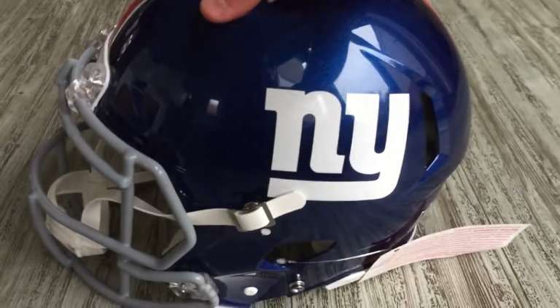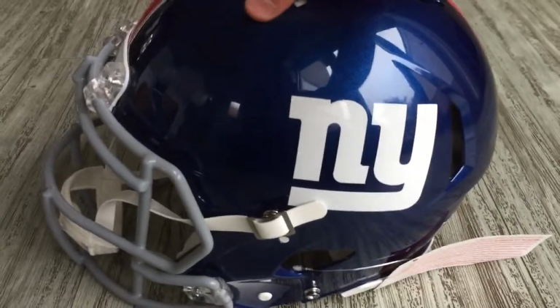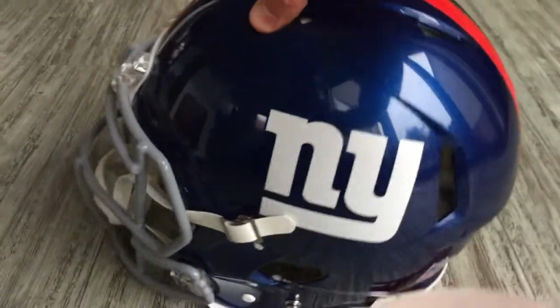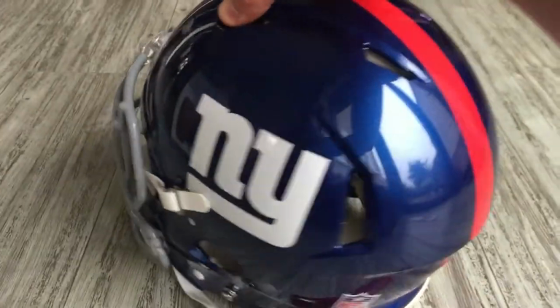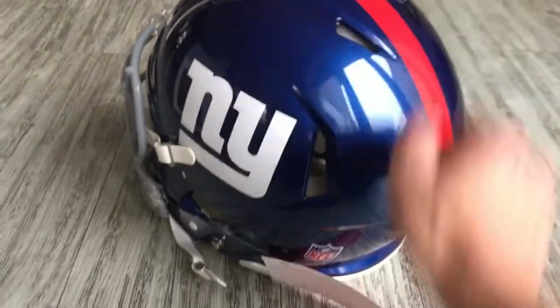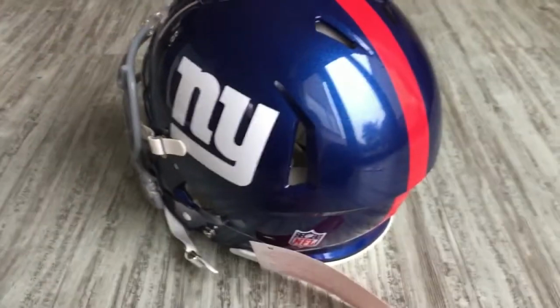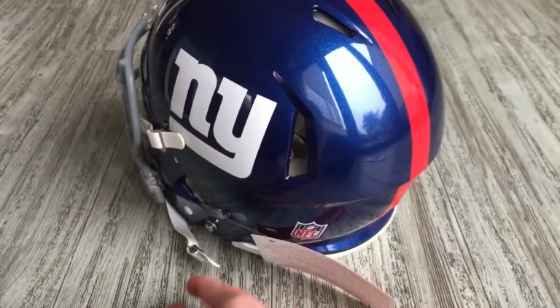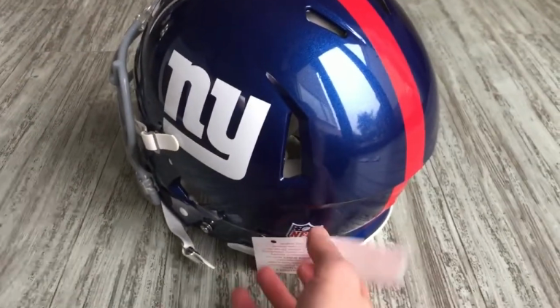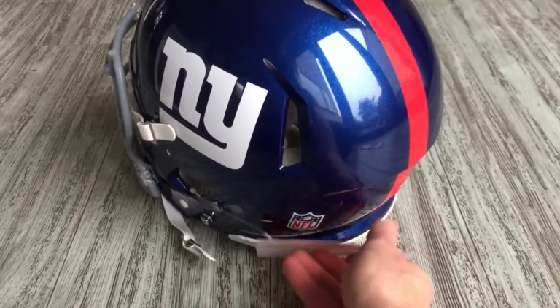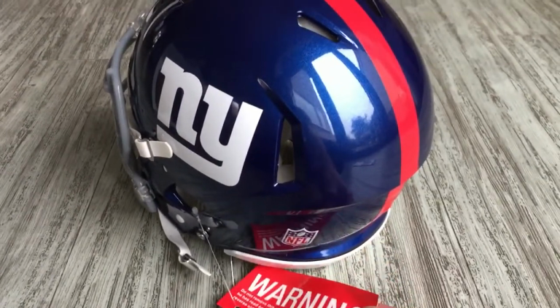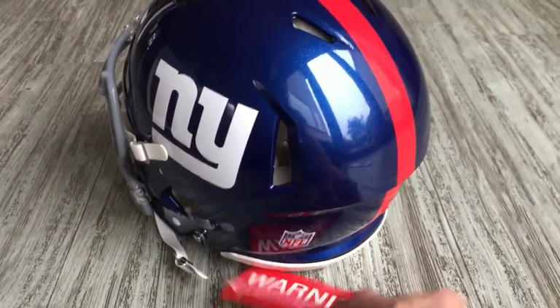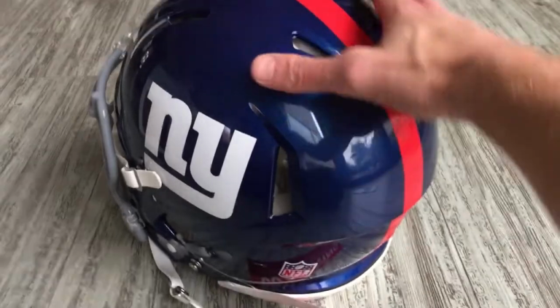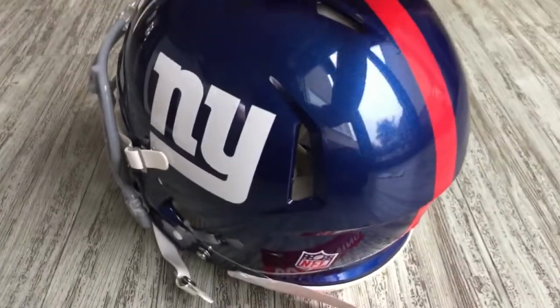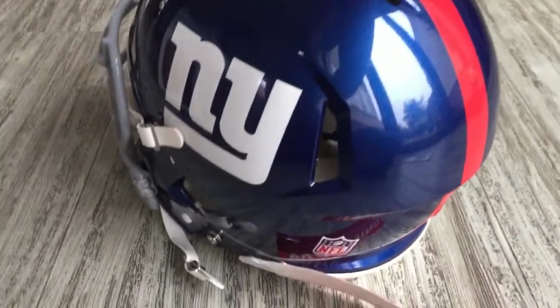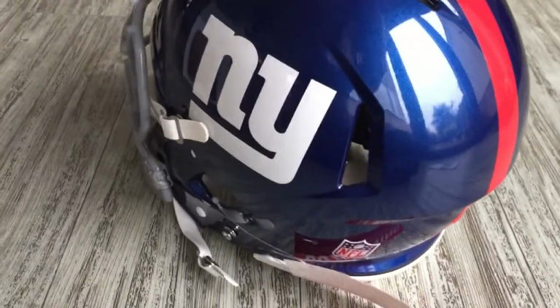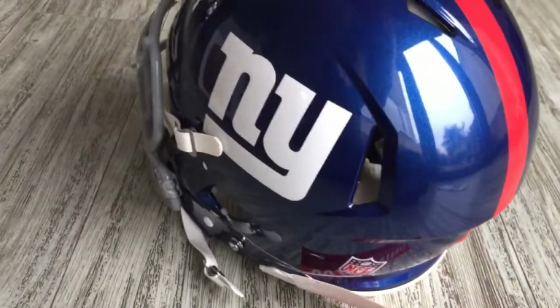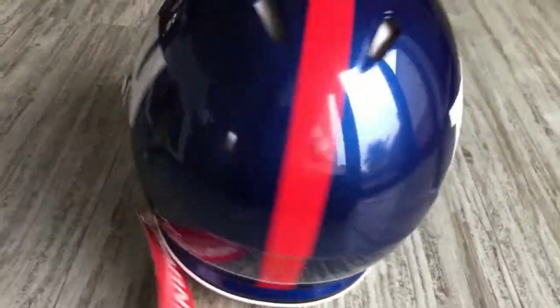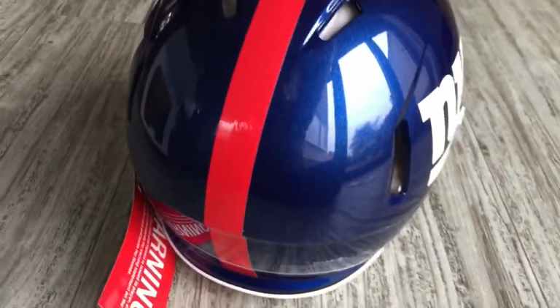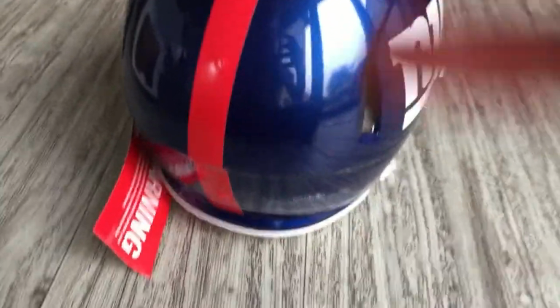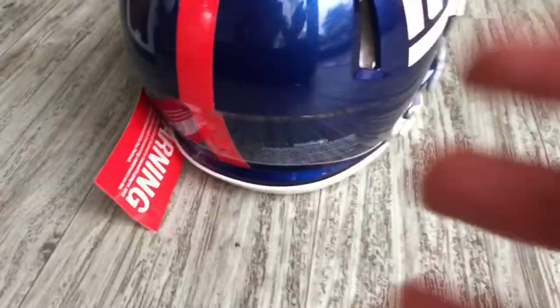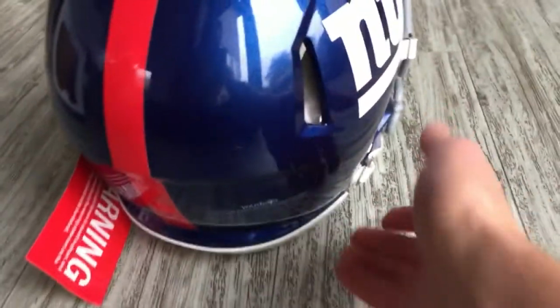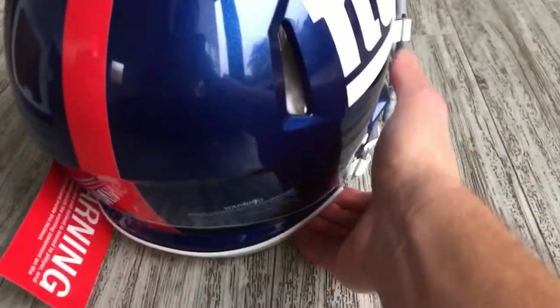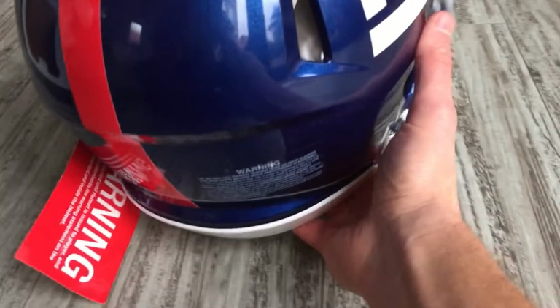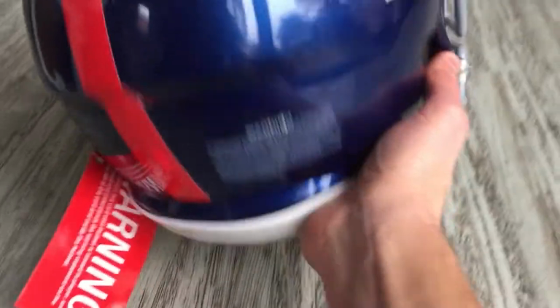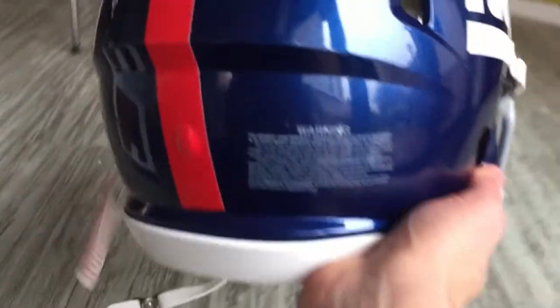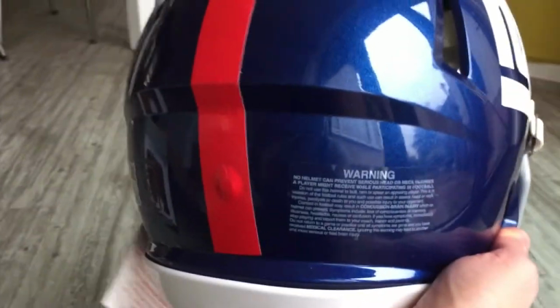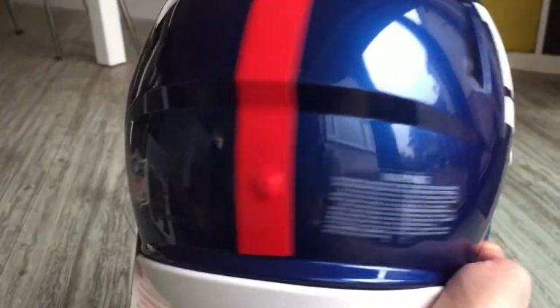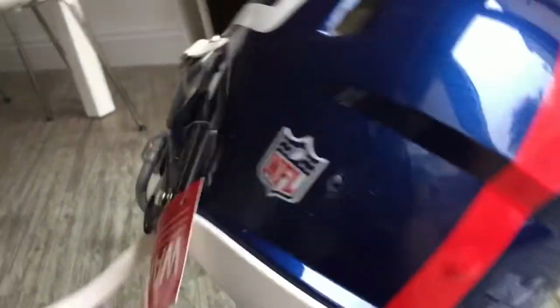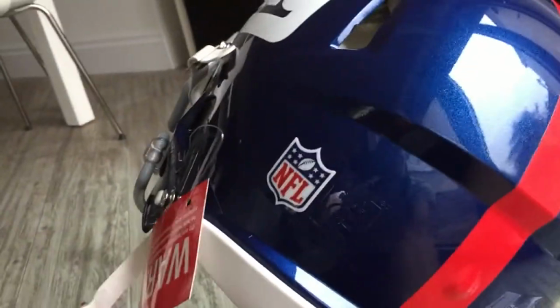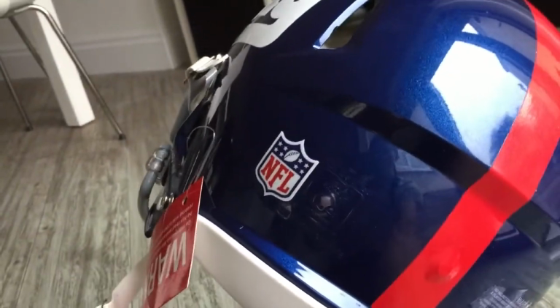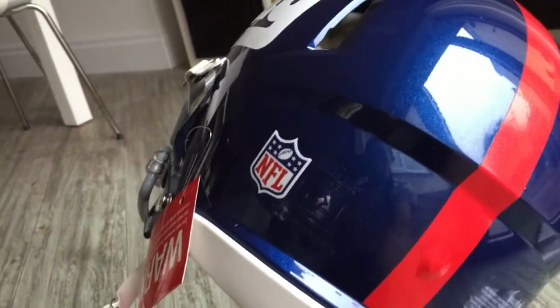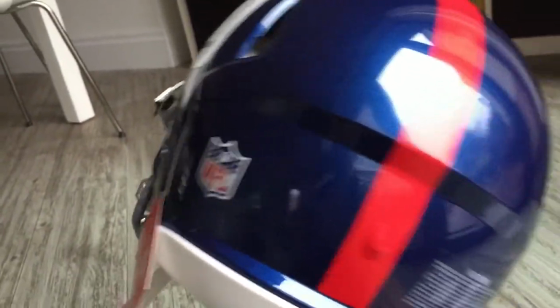It's got the warning labels on it as well all around, which just talk through the disclaimers from Riddell. It also has the clear version of that warning sticker on the back, as well as the NFL decal on the back.